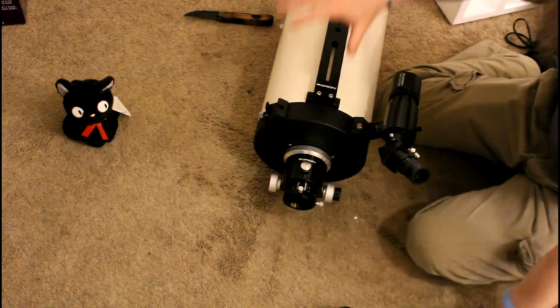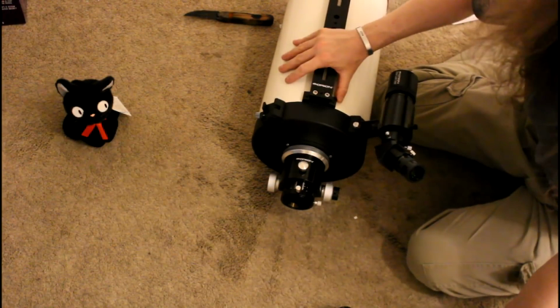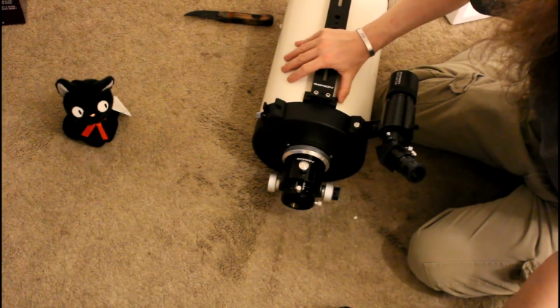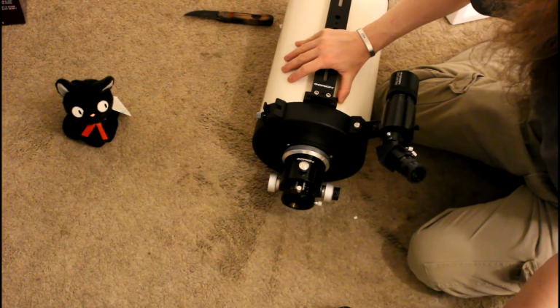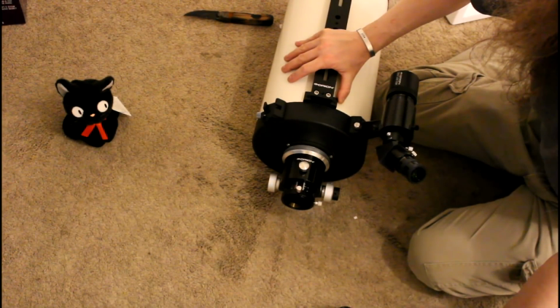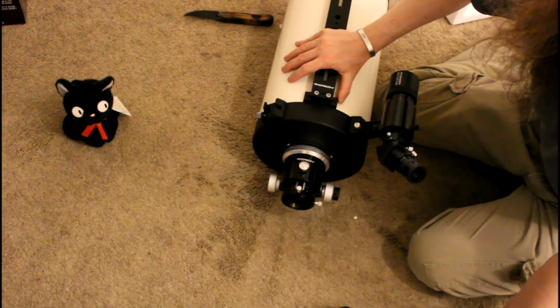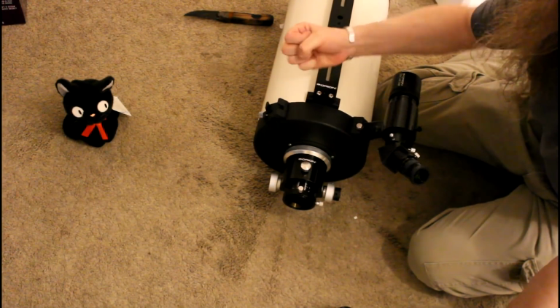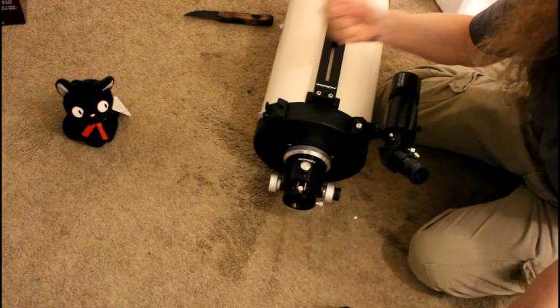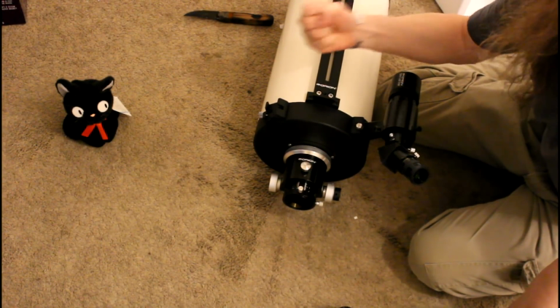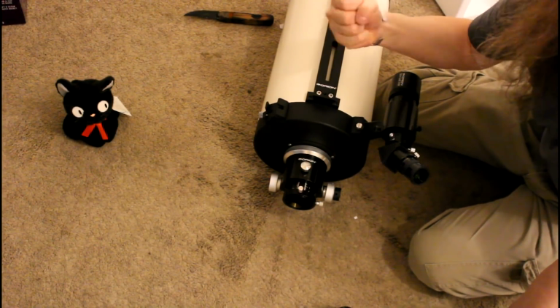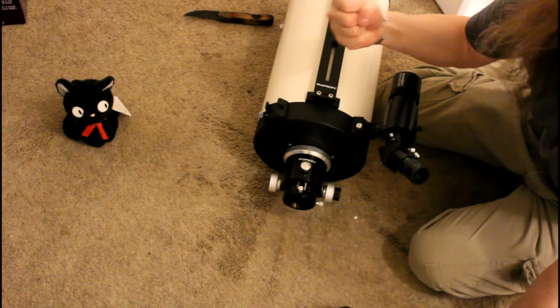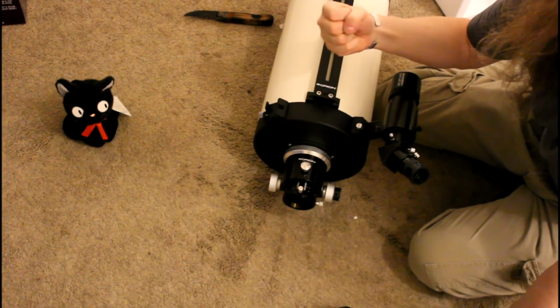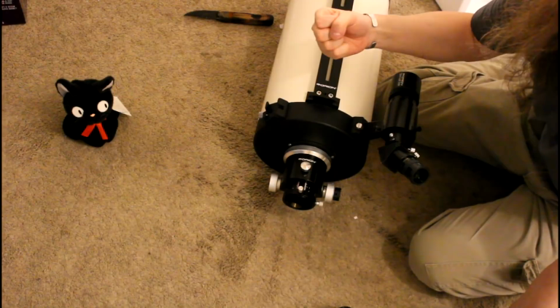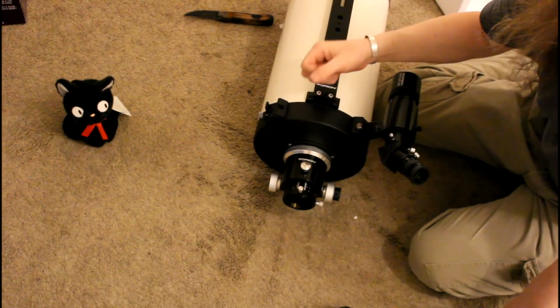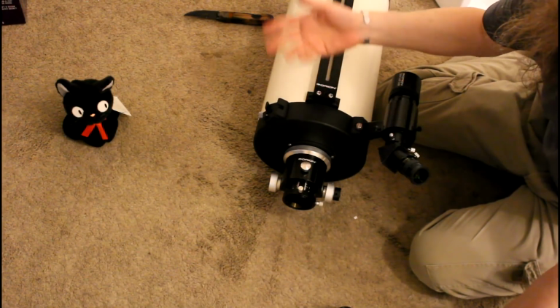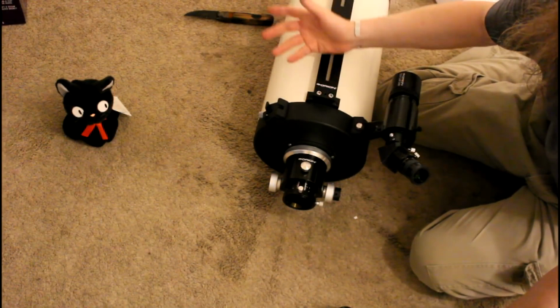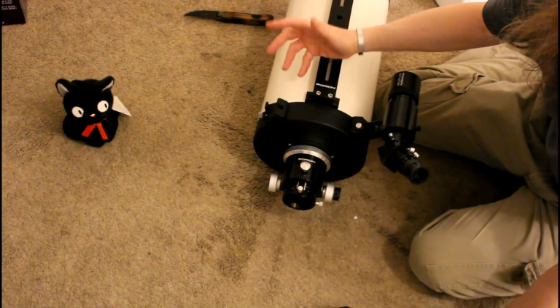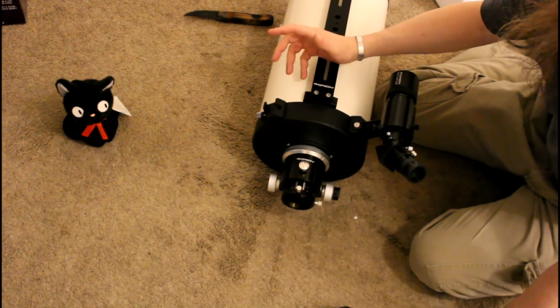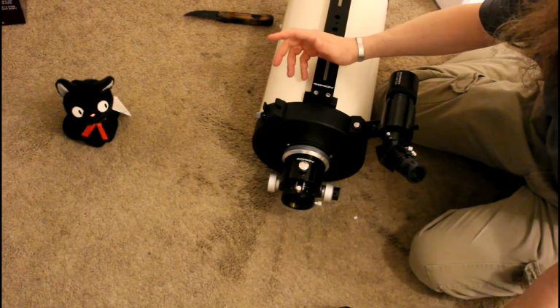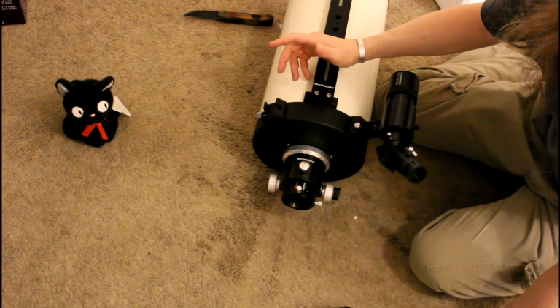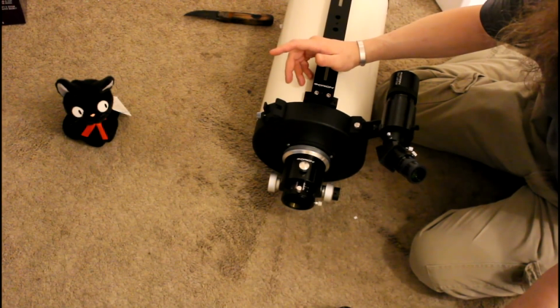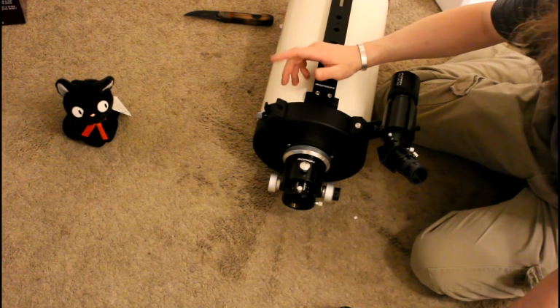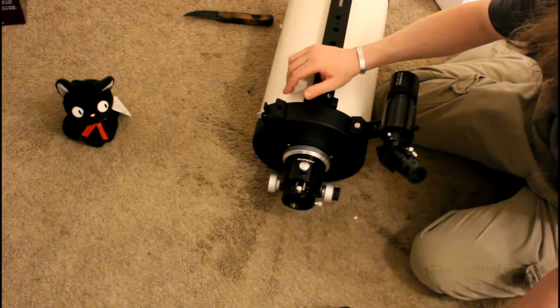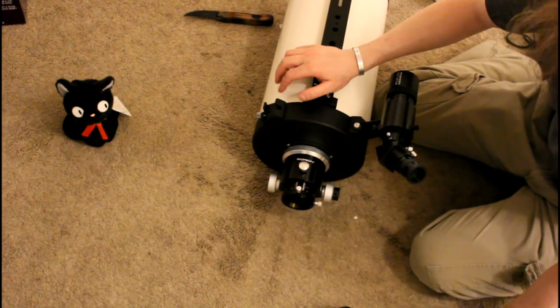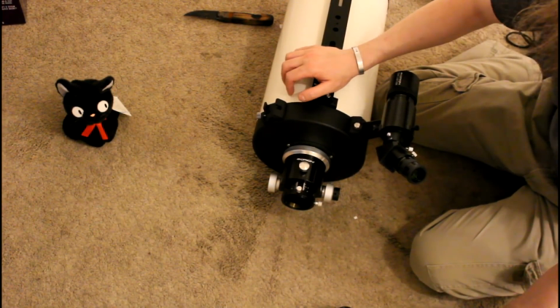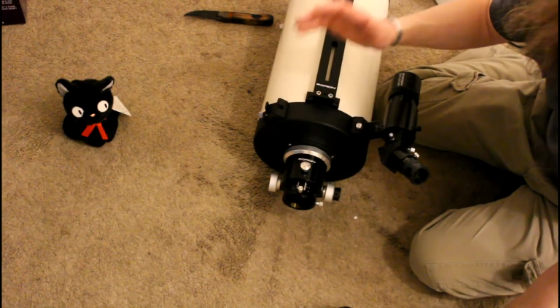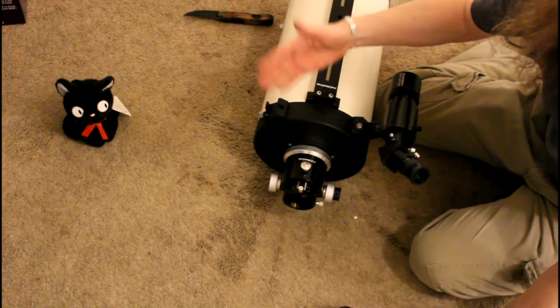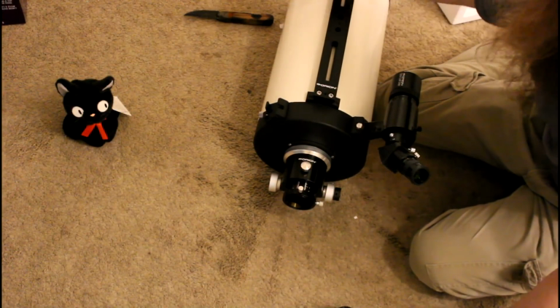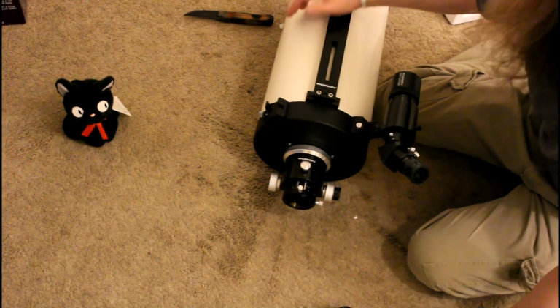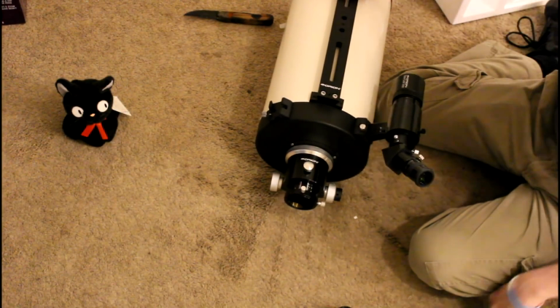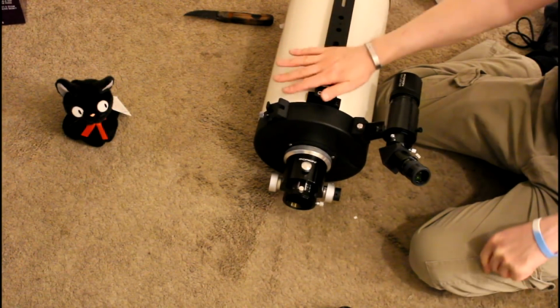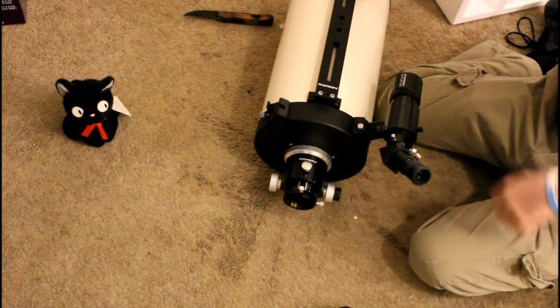So with this and with the Atlas mount, astrophotography would be mine. I should probably post some astrophotos I've already taken with my lesser scope at the end of this video so that you can see that I actually have done astrophotography. This is just better.